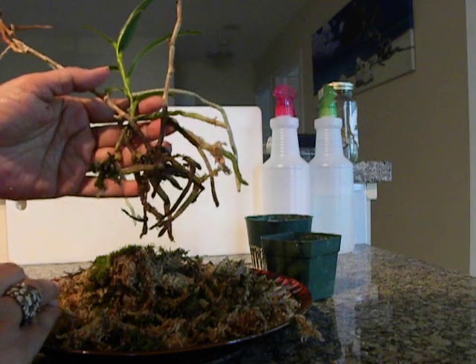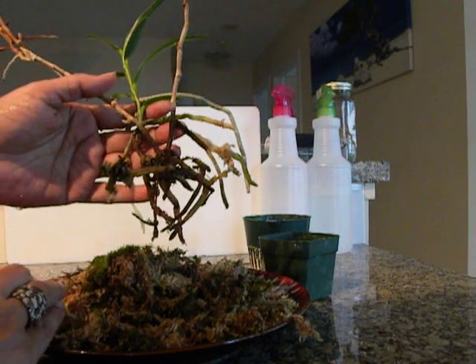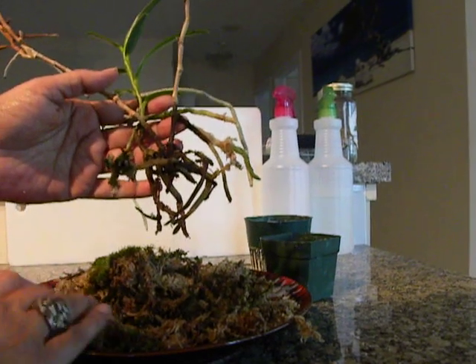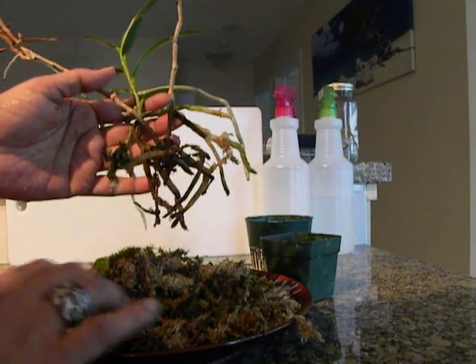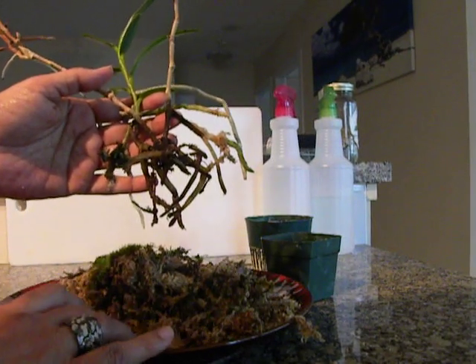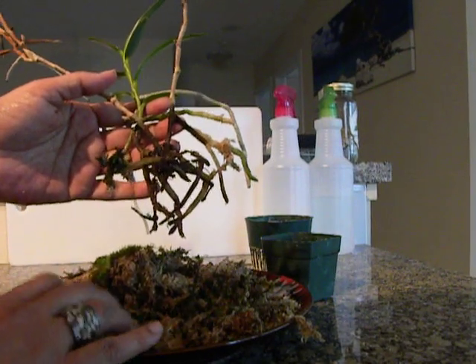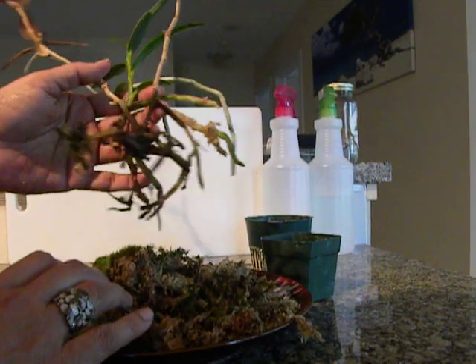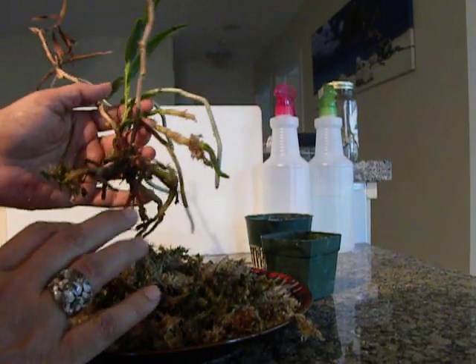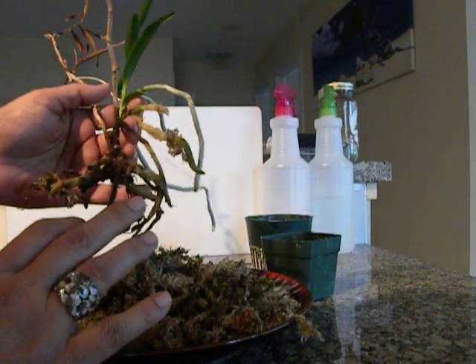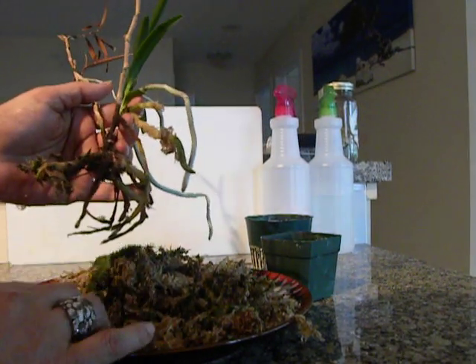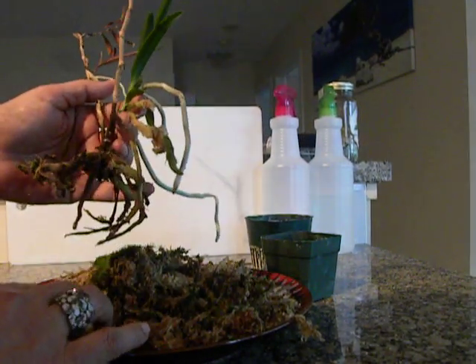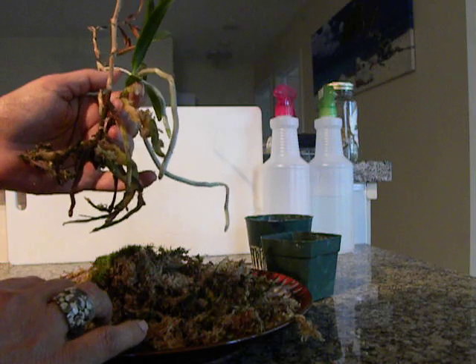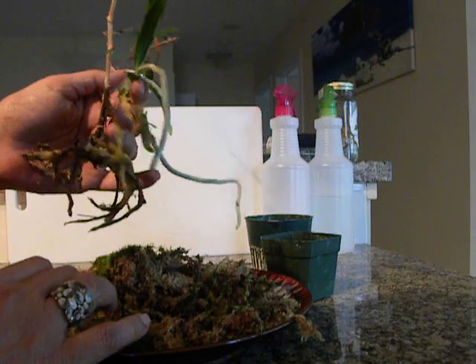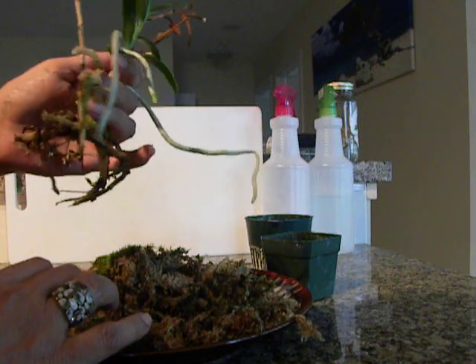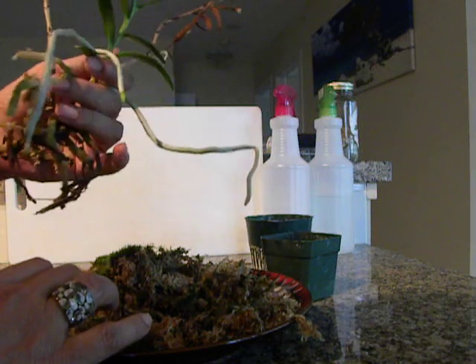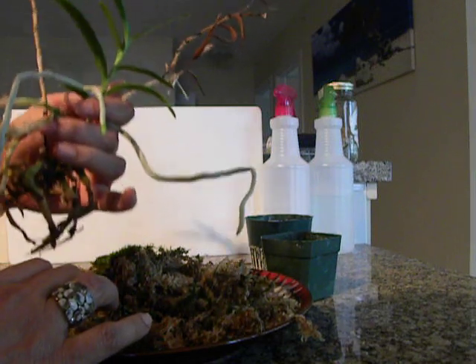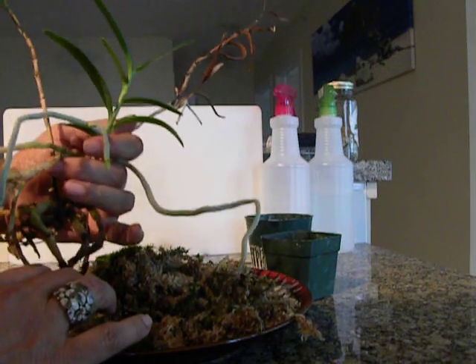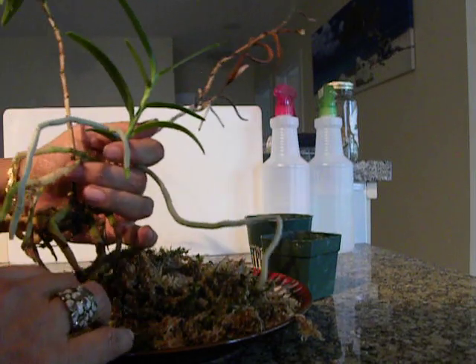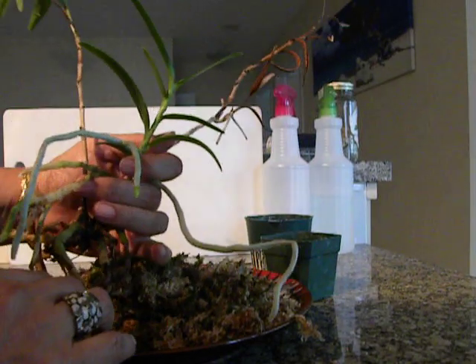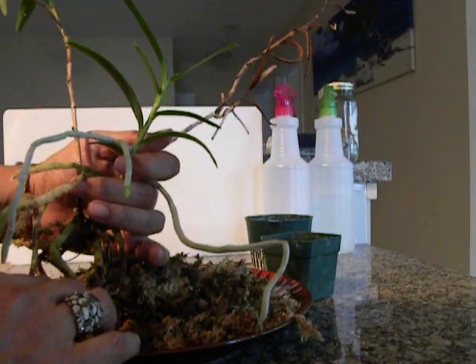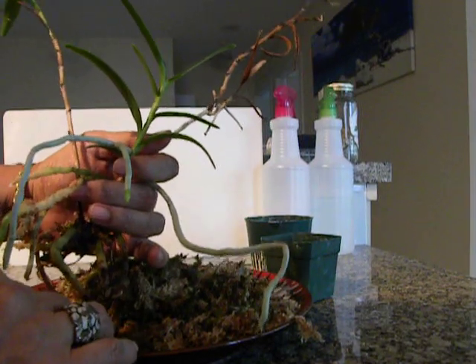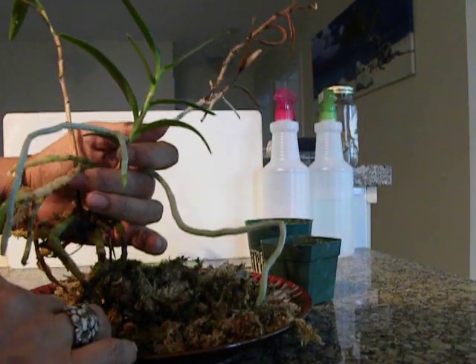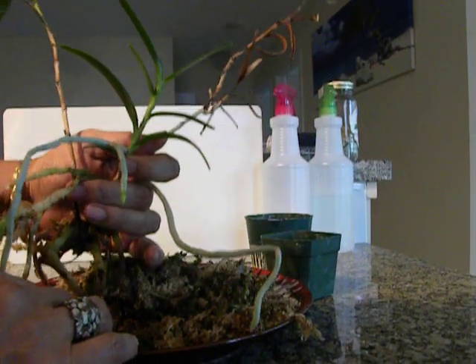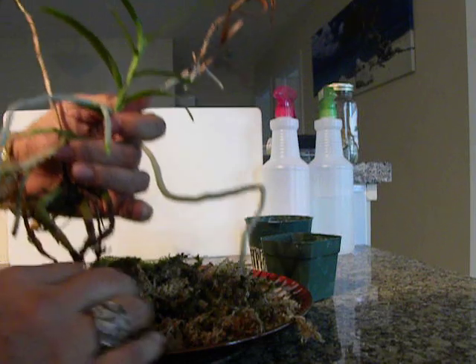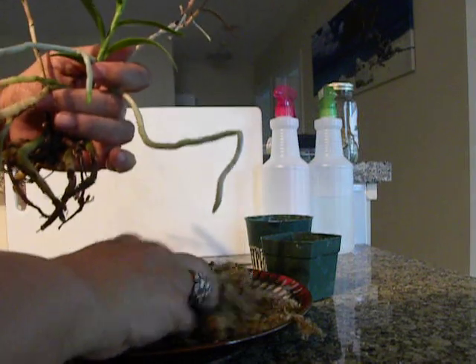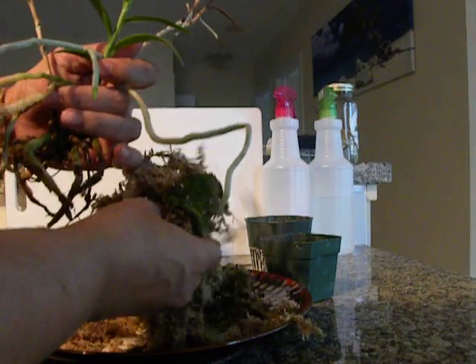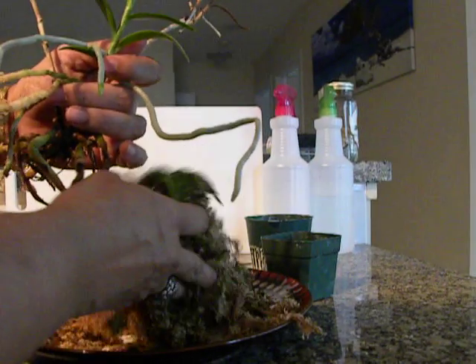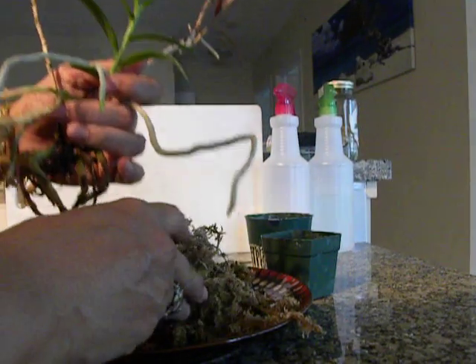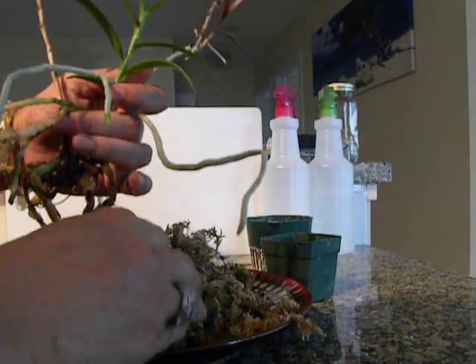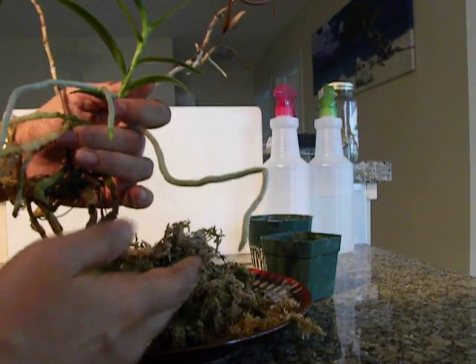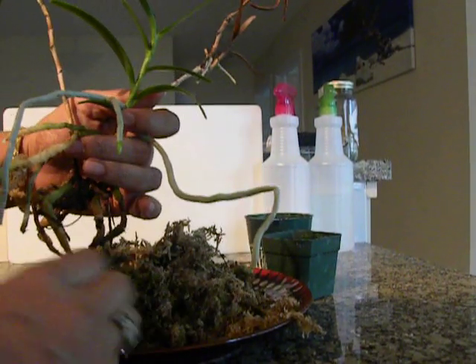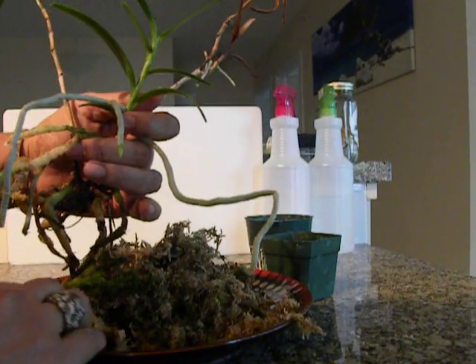So less is more — as far as the roots are concerned, less moss is better. I will keep you updated on the repotted version, just lightening up on the moss and watering more frequently.